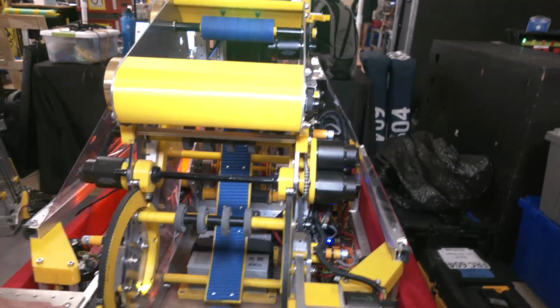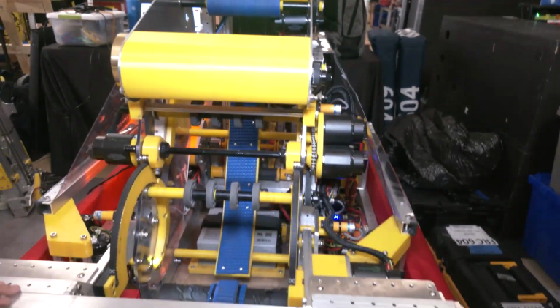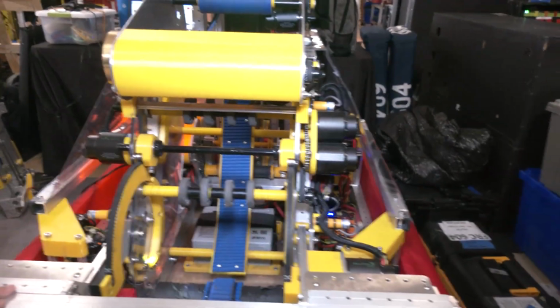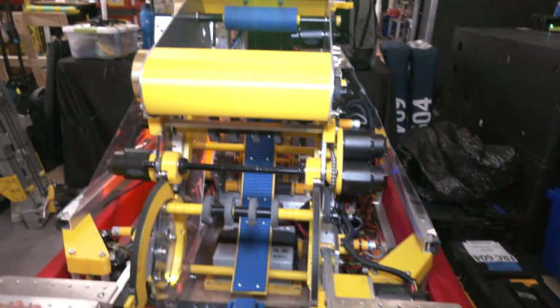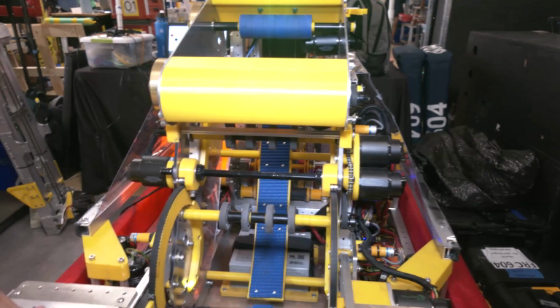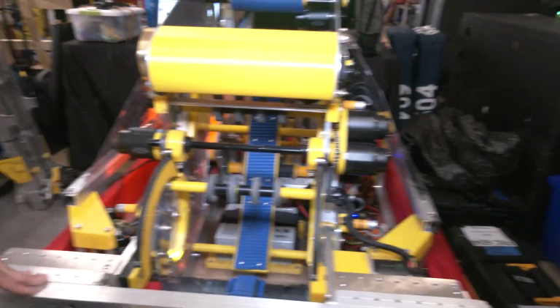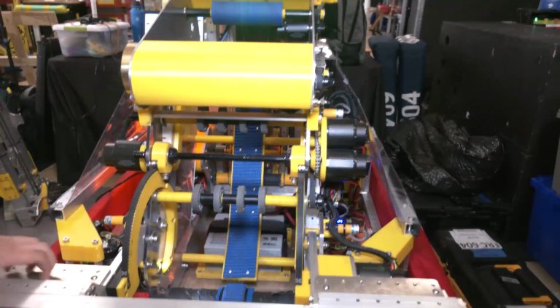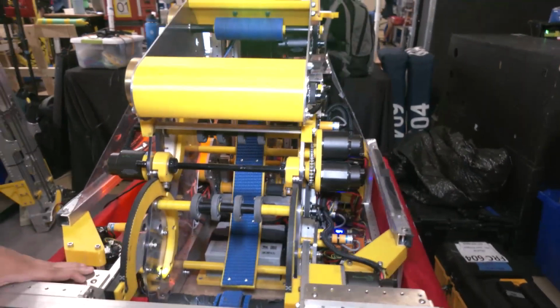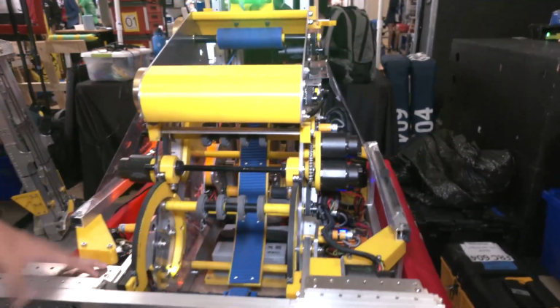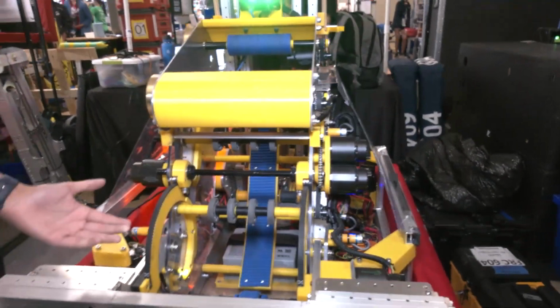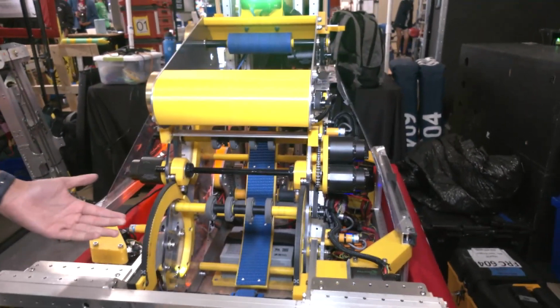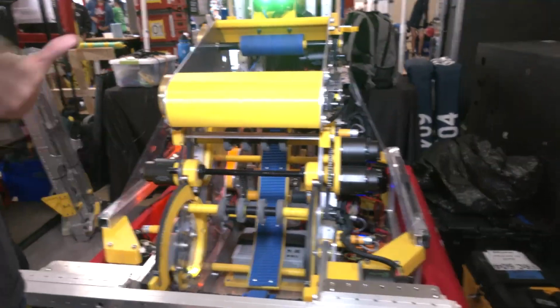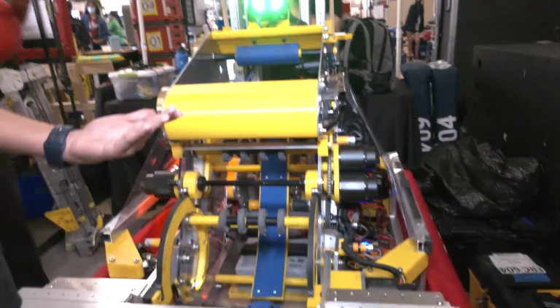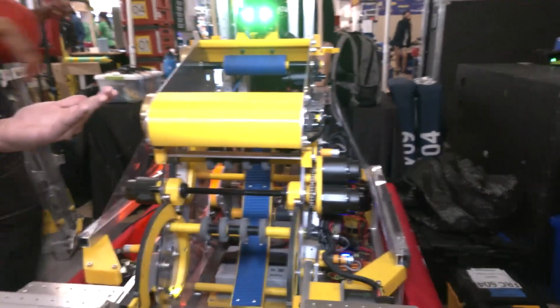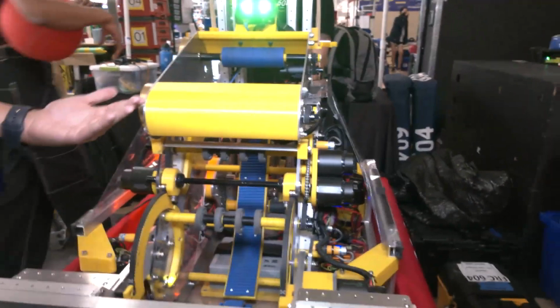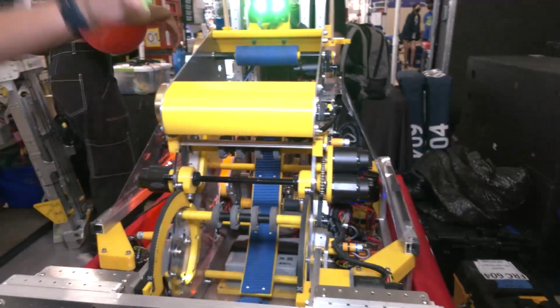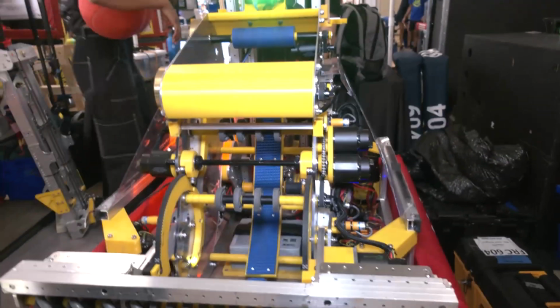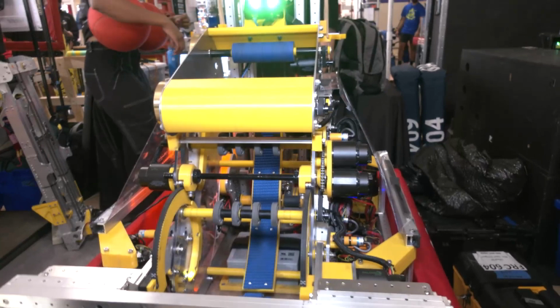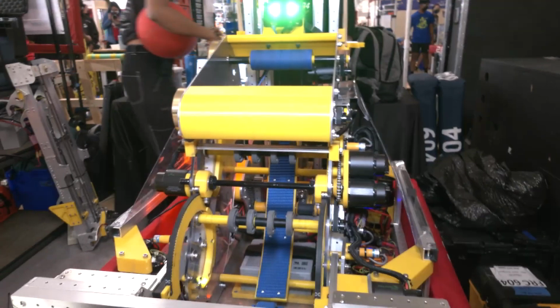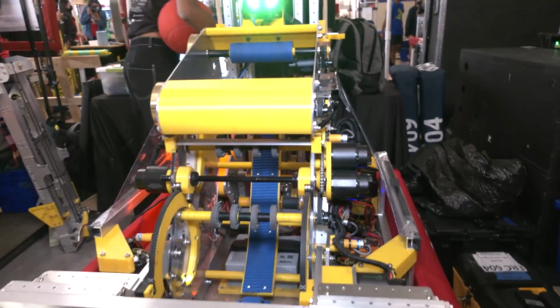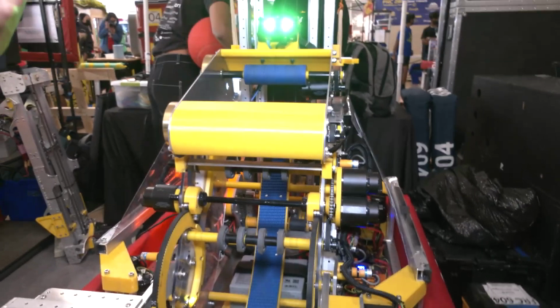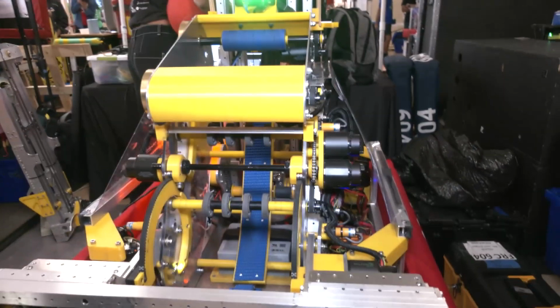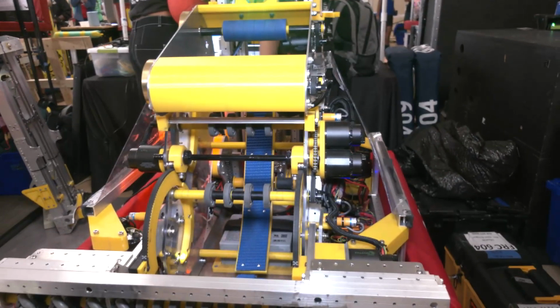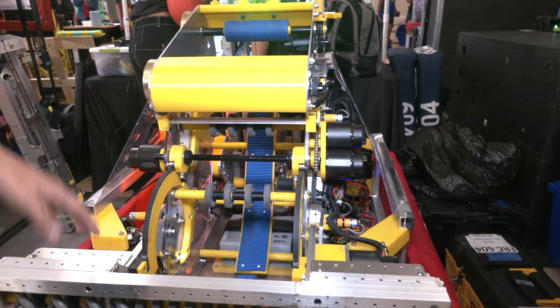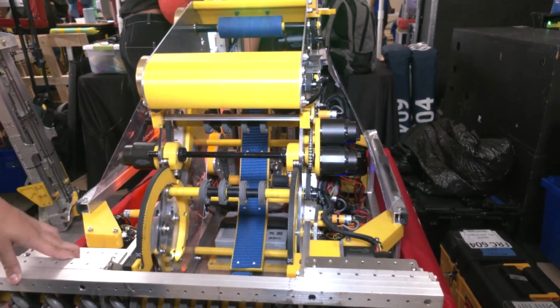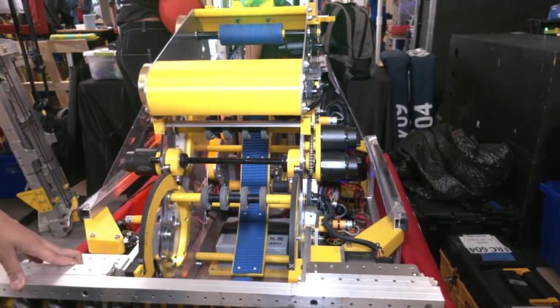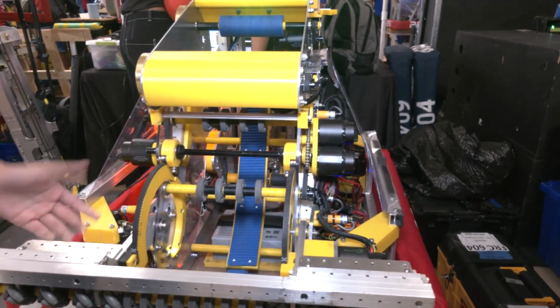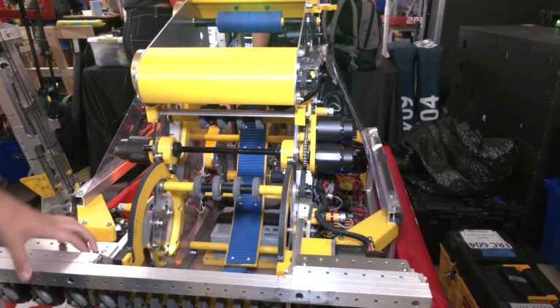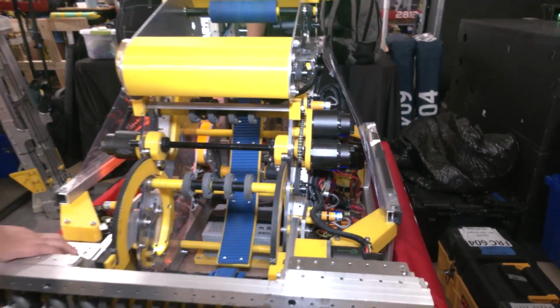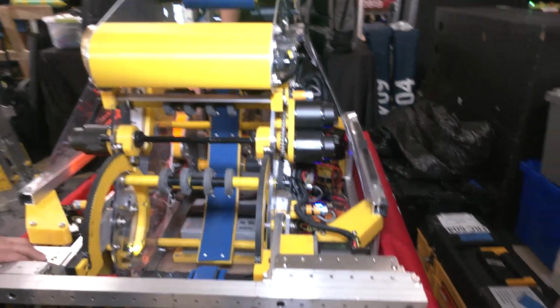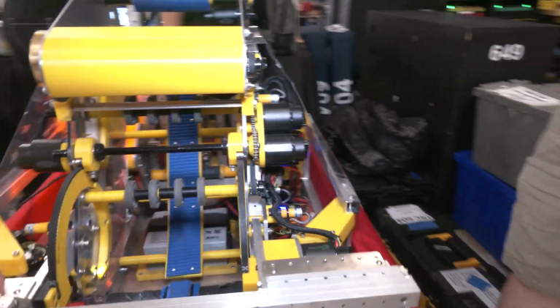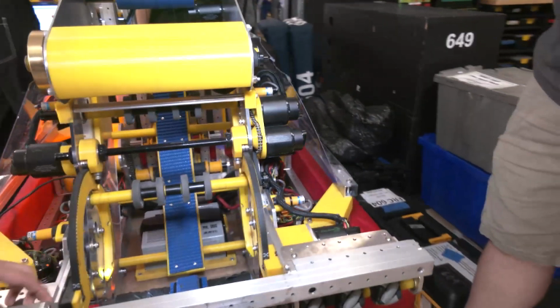At our first regional we racked up a bunch of penalties and found it kind of hard to deal with defense, because we'd be racking up penalty points. So between our first regional and our second regional at SVR, we had about three weeks to come up with a new design to retract the intake.